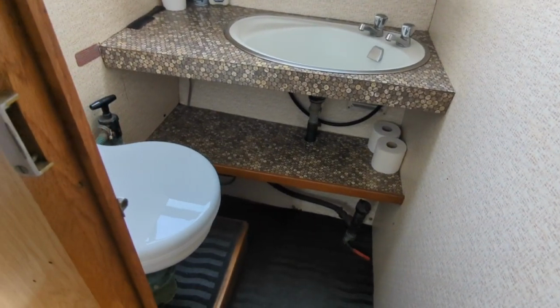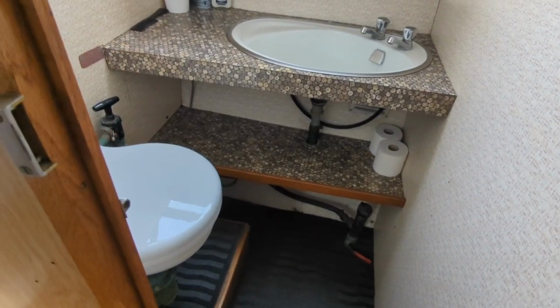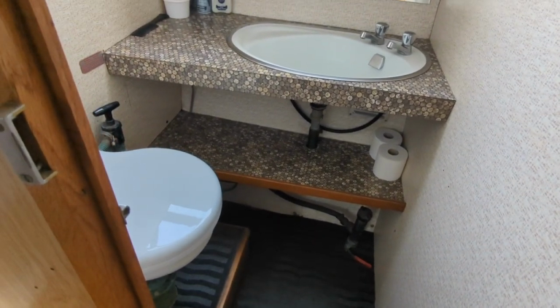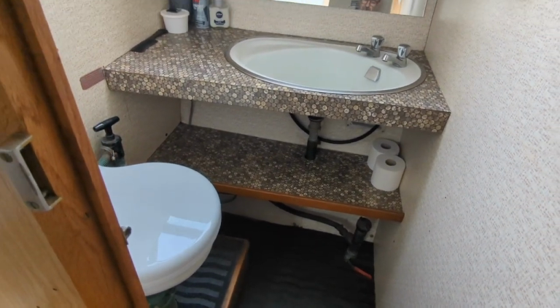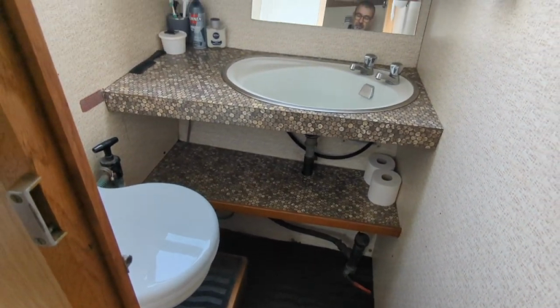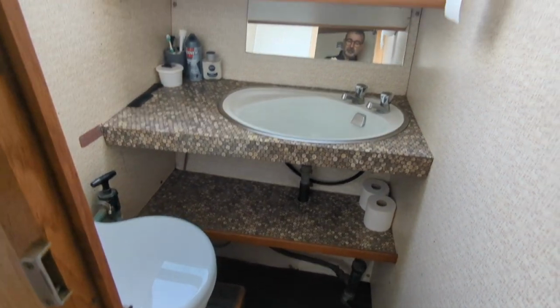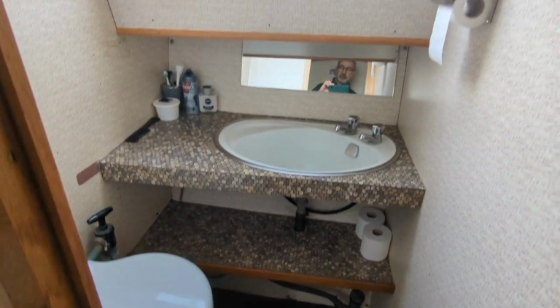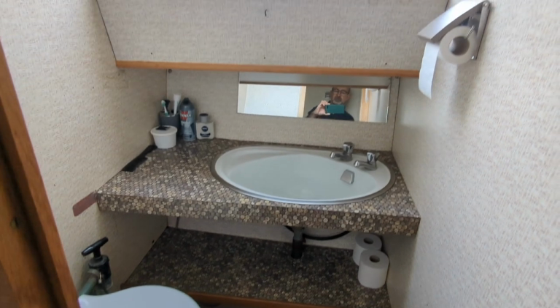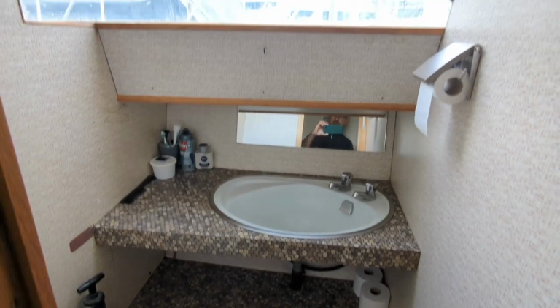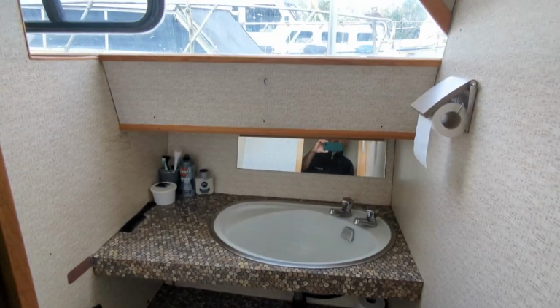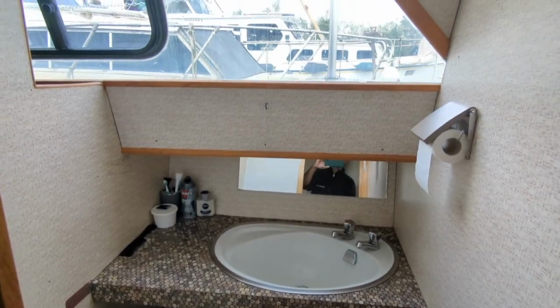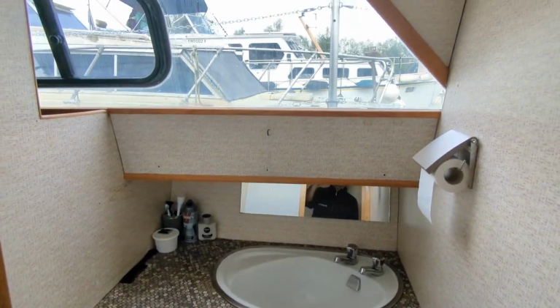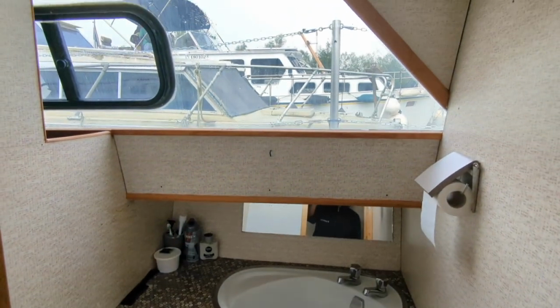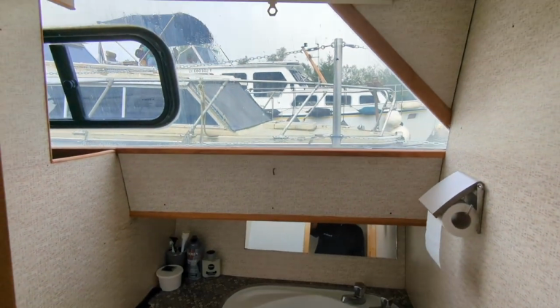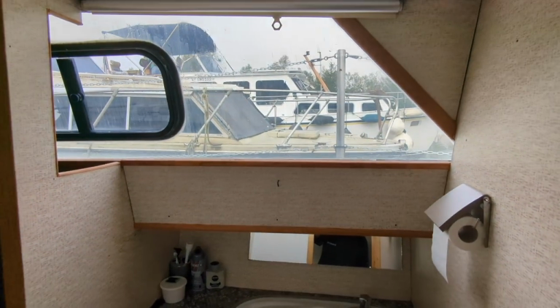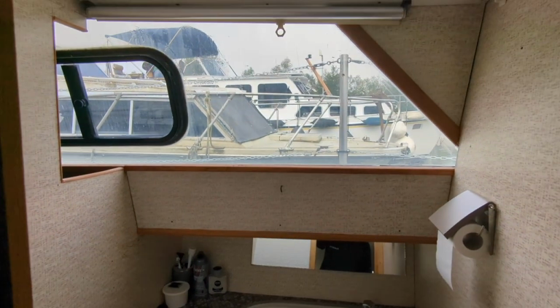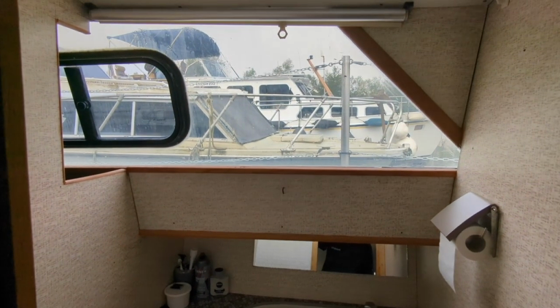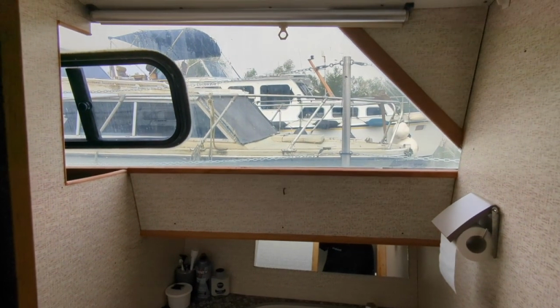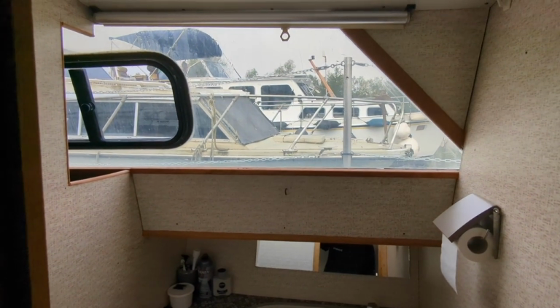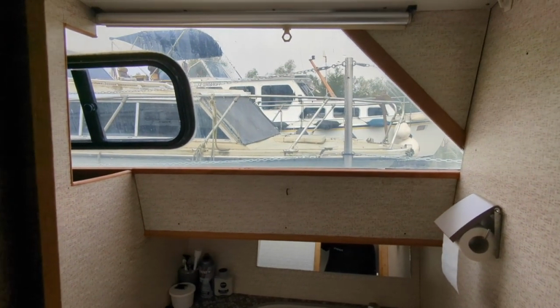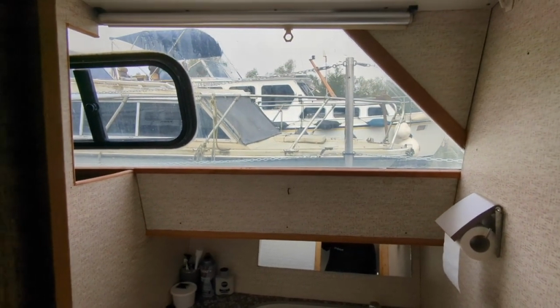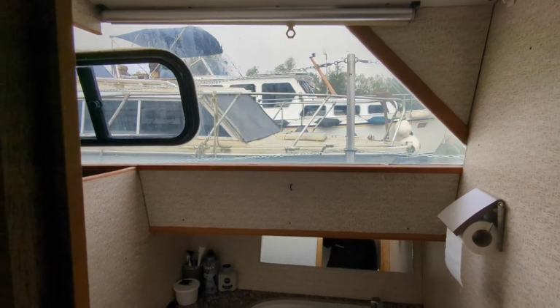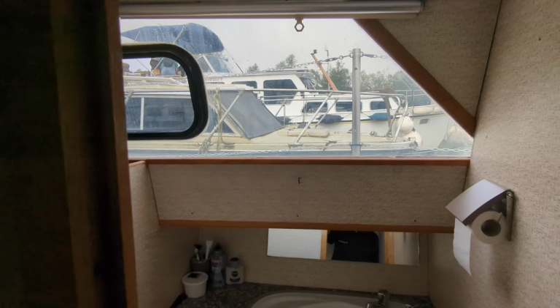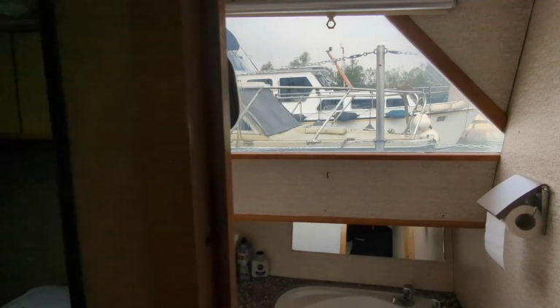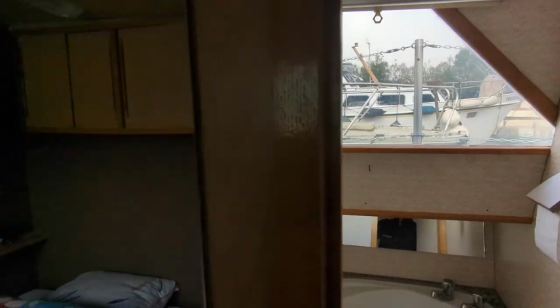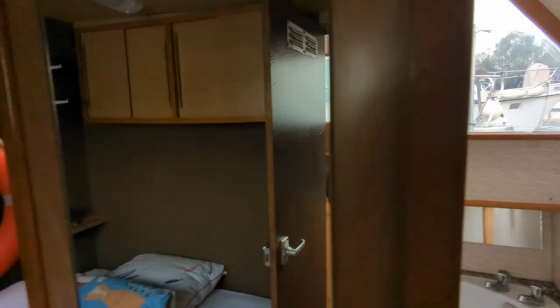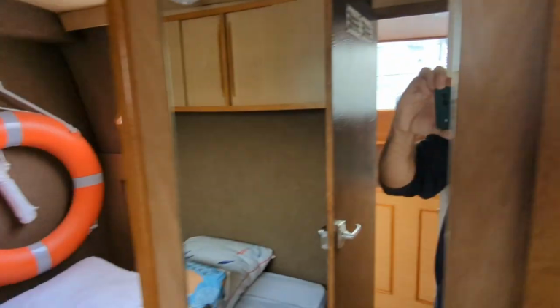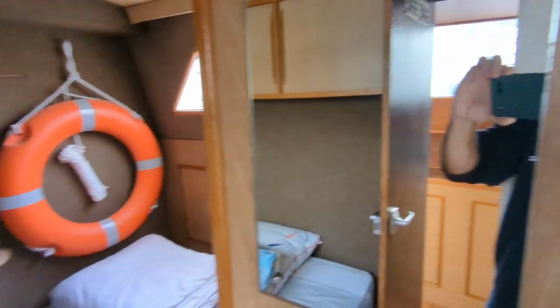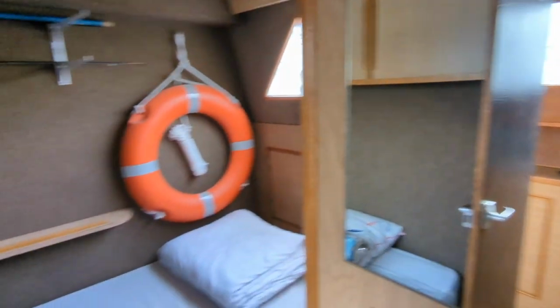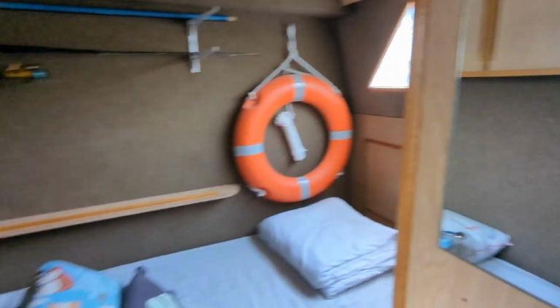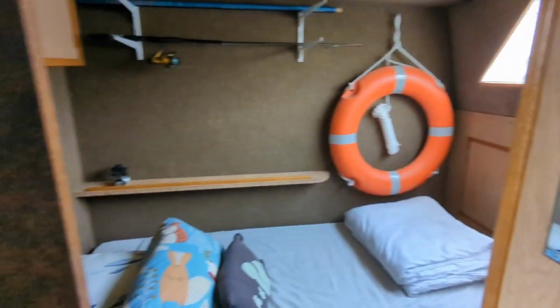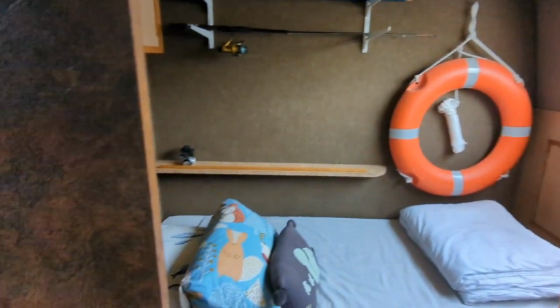So both cabins have their own ensuite and the shower is shared between them. Let's go back now to the corridor.